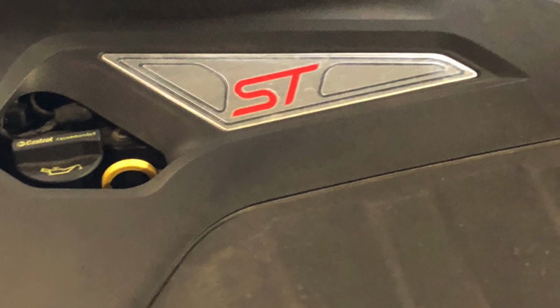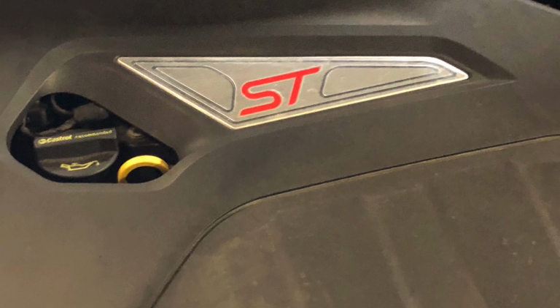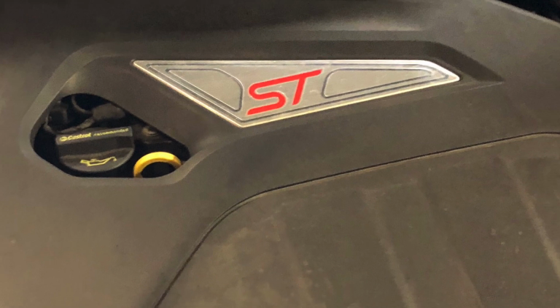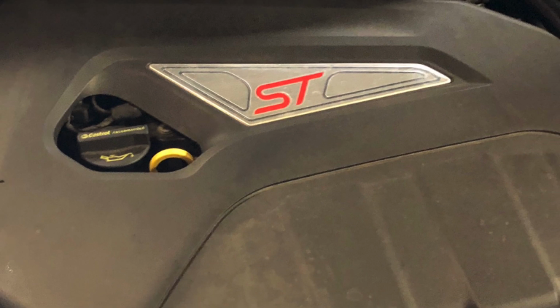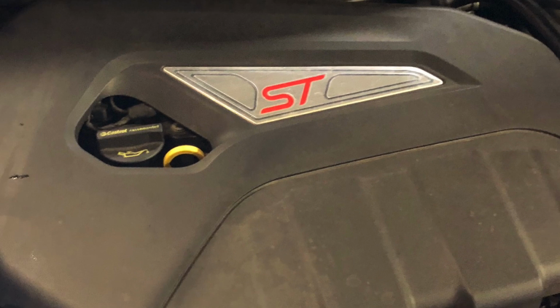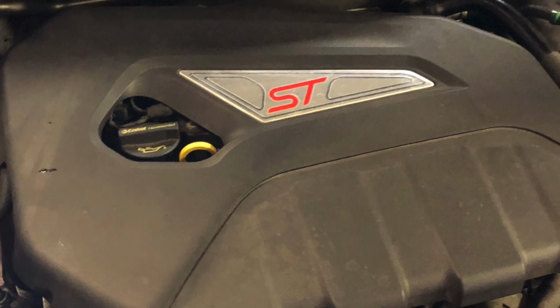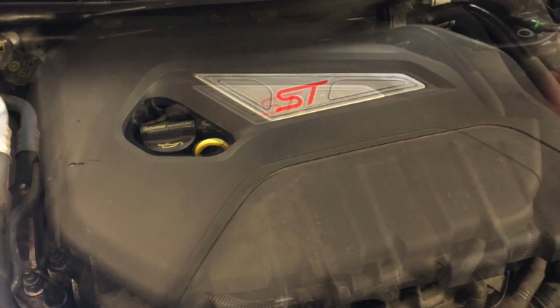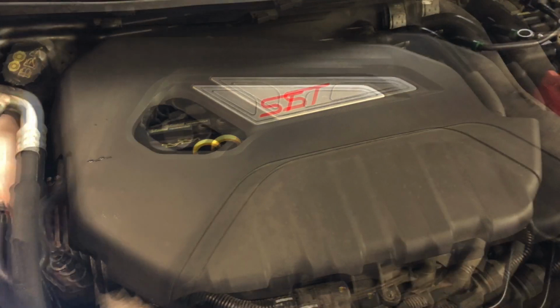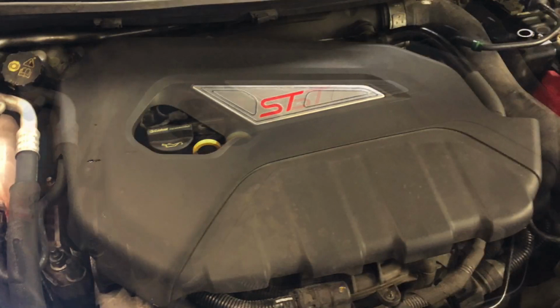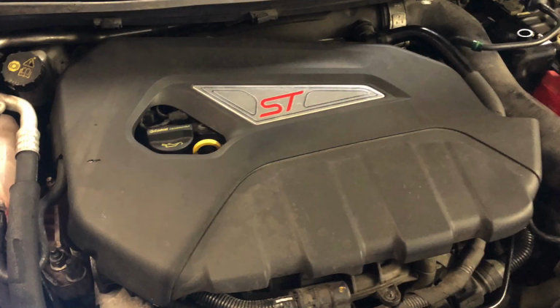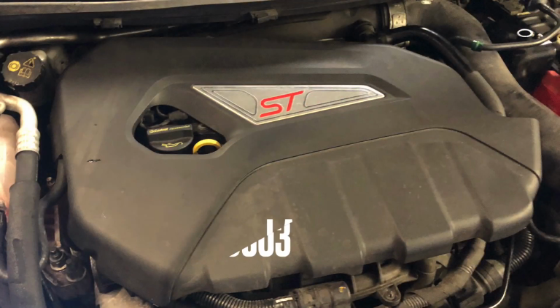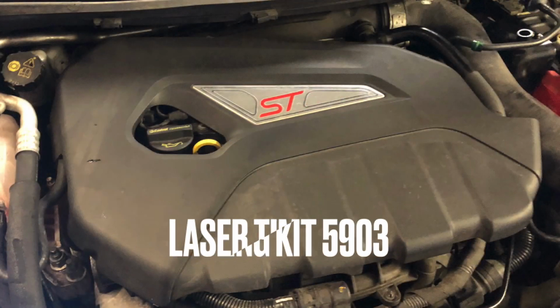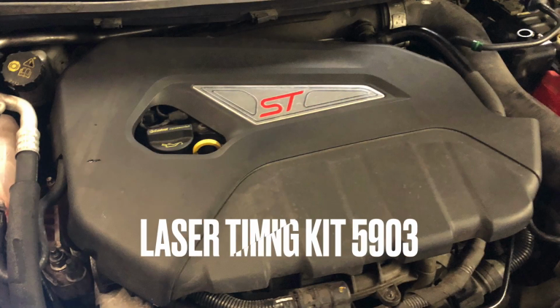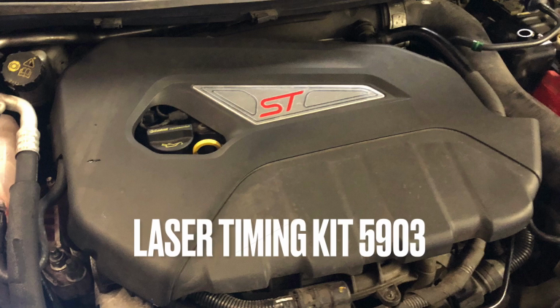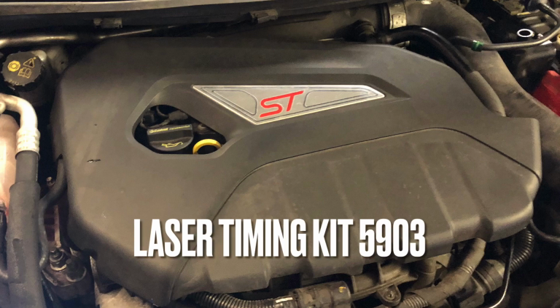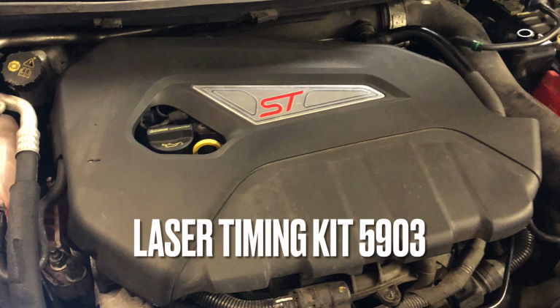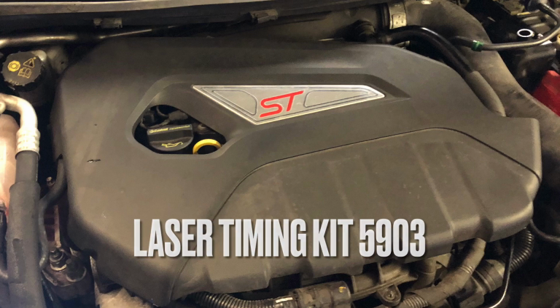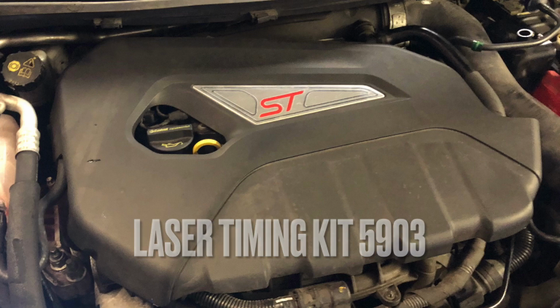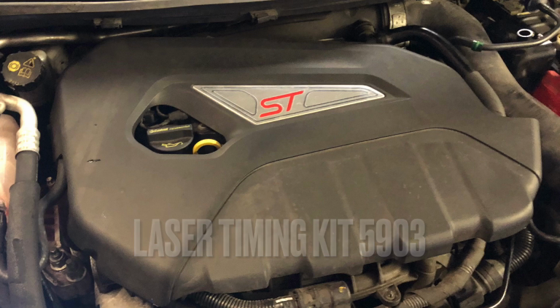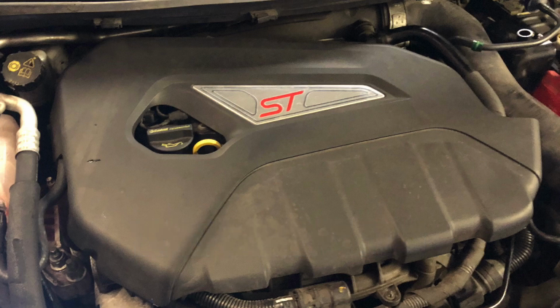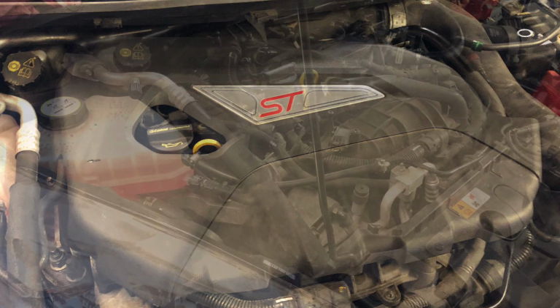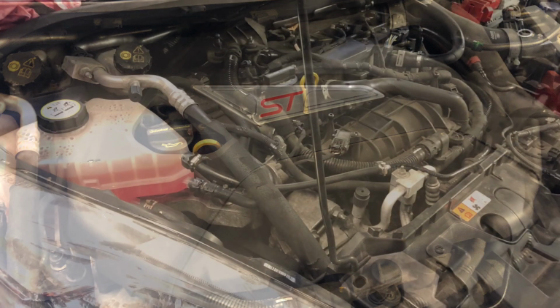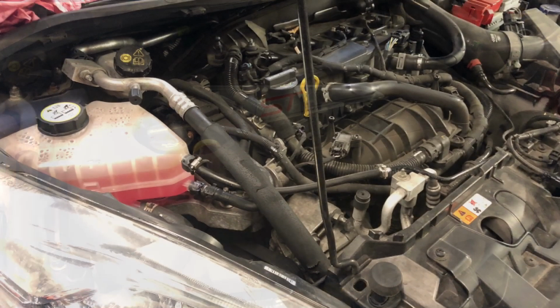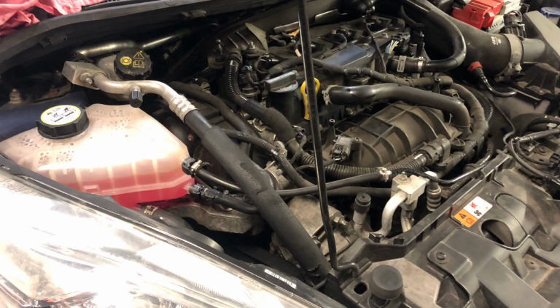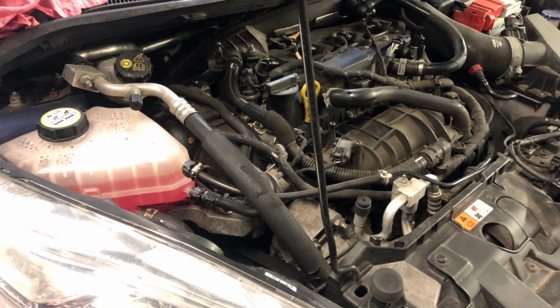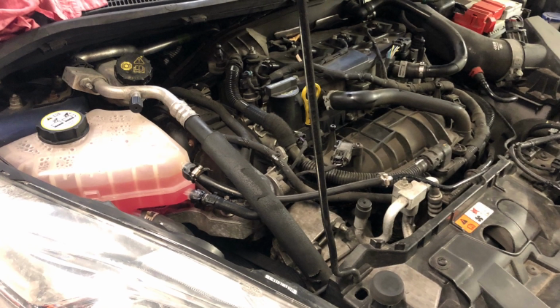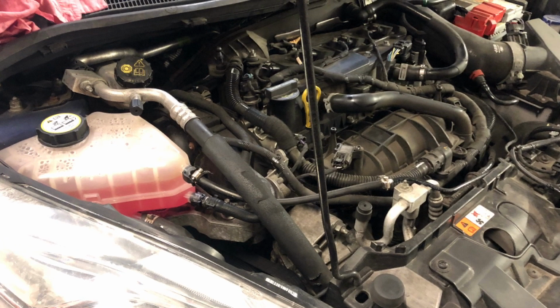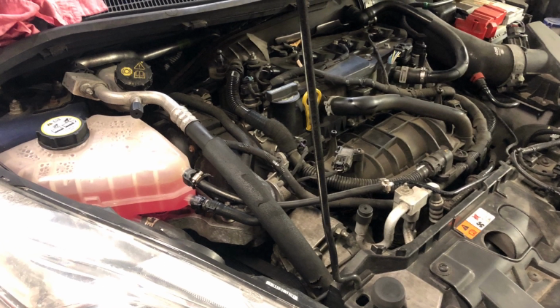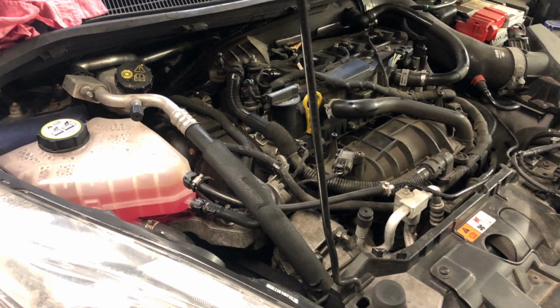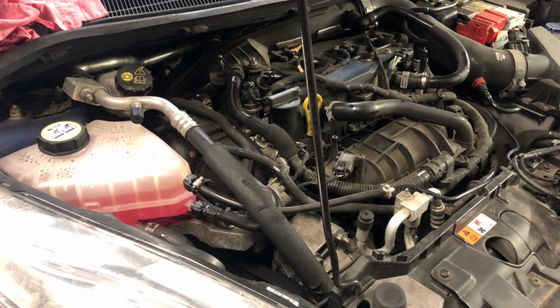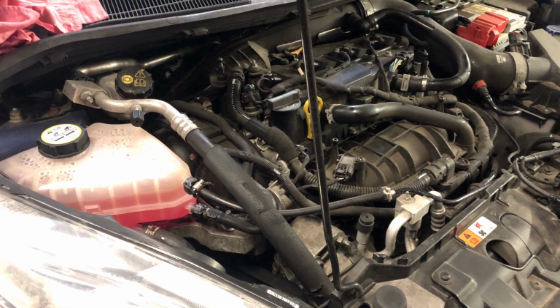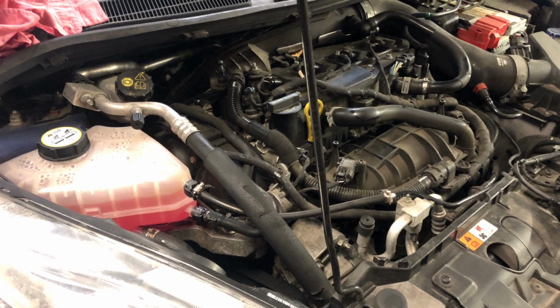To successfully replace your Fiesta ST timing belt, you will need the correct locking tool set. I will show you why later on in the video.